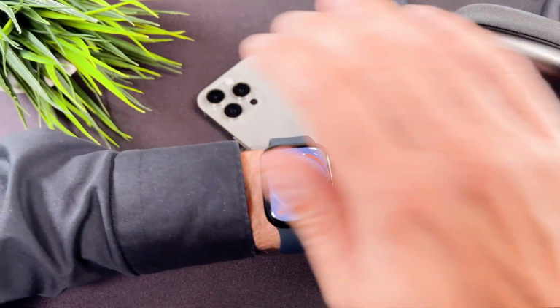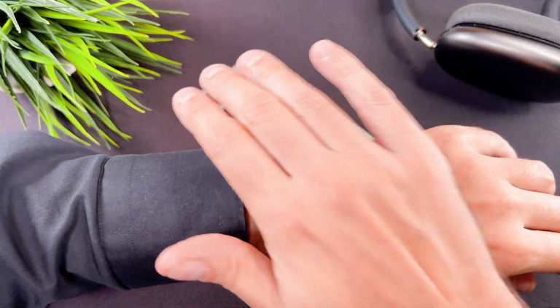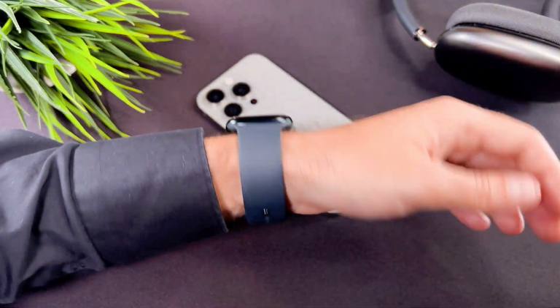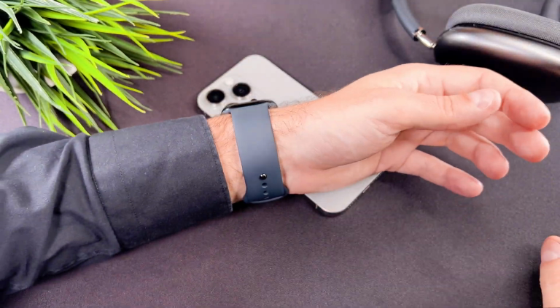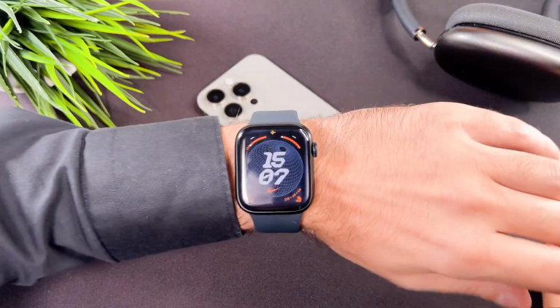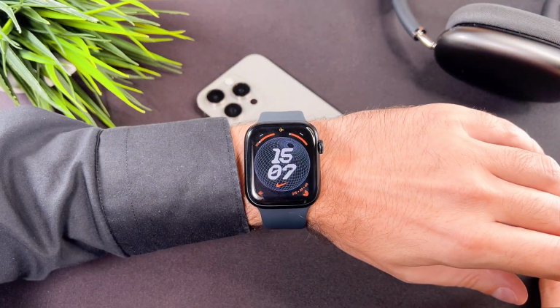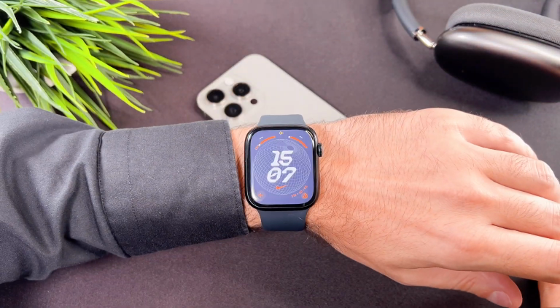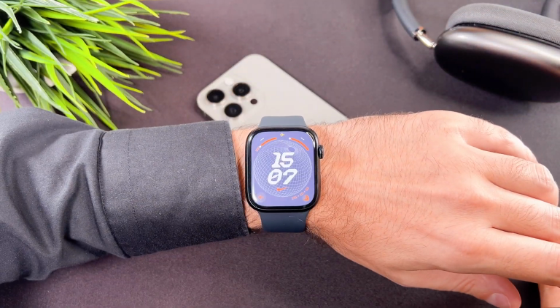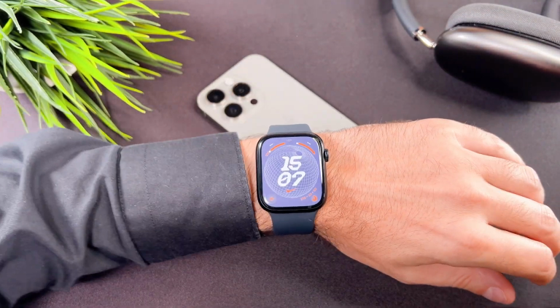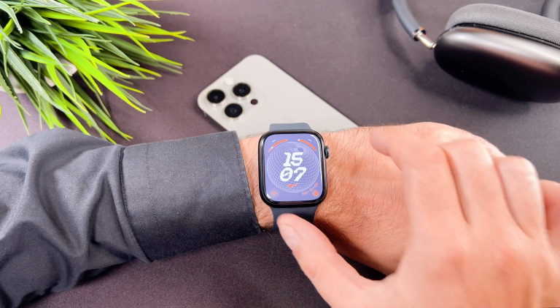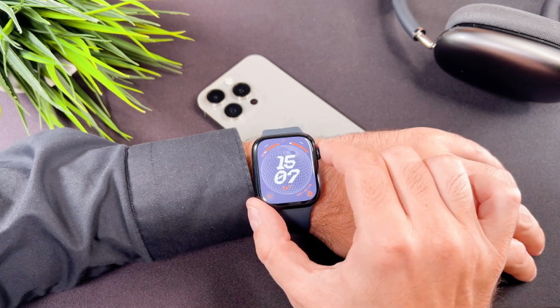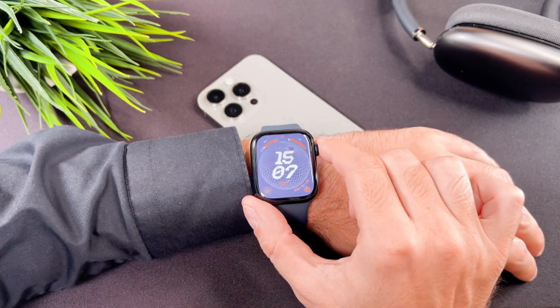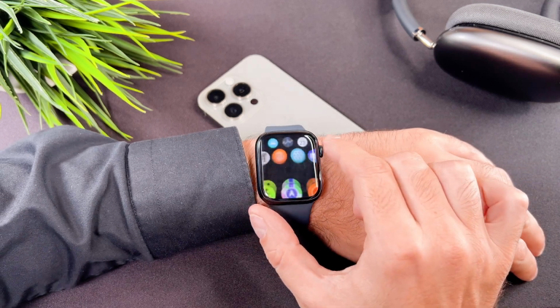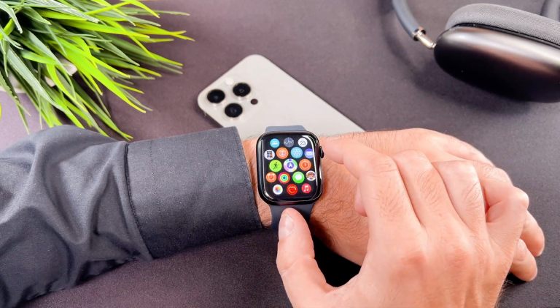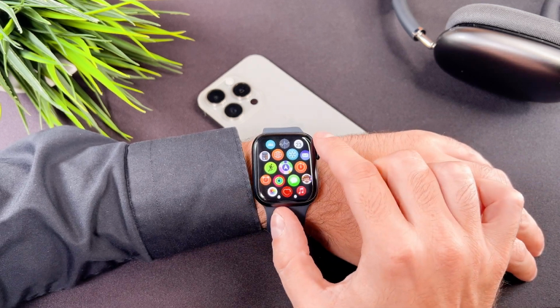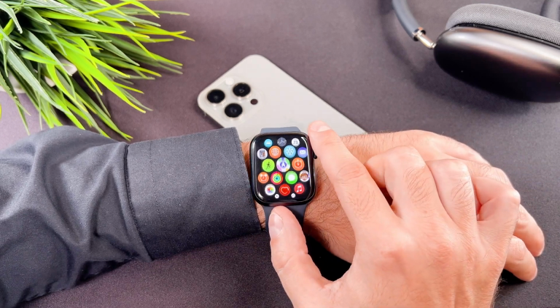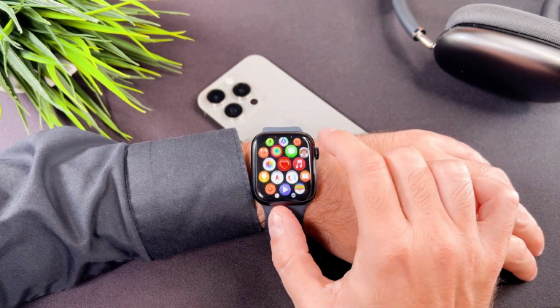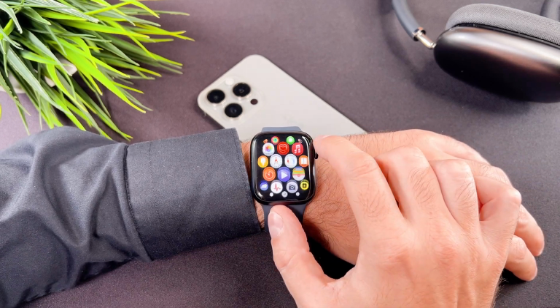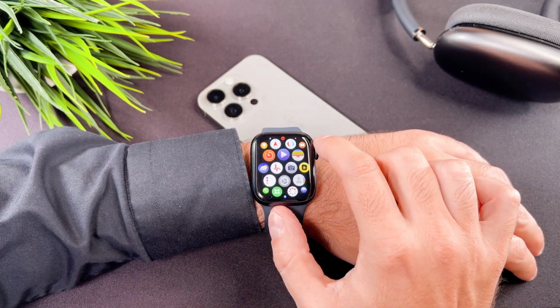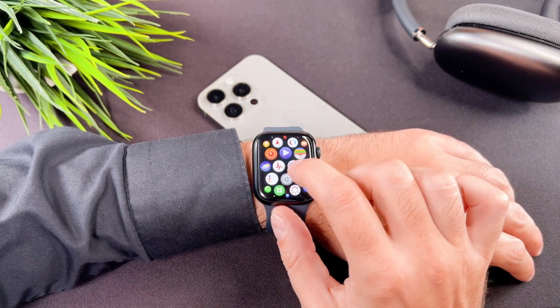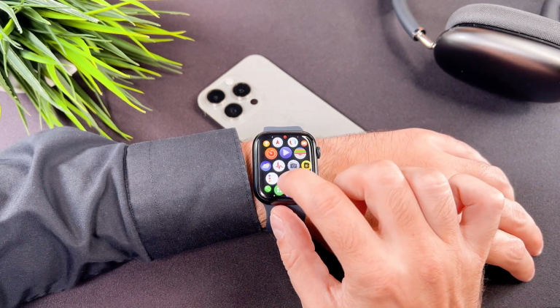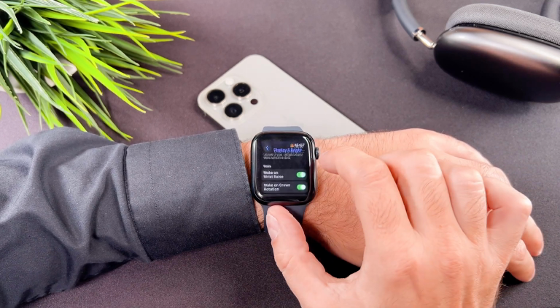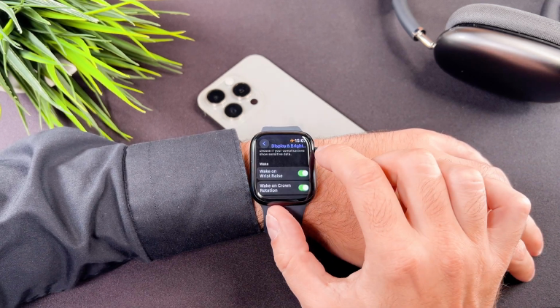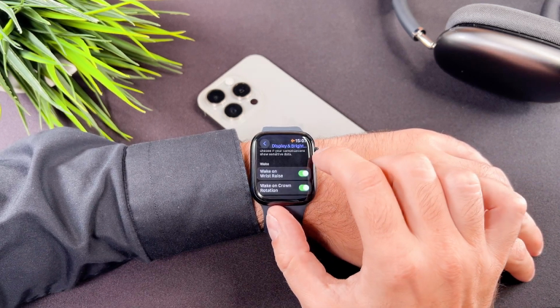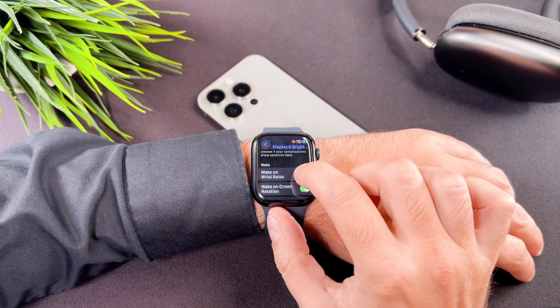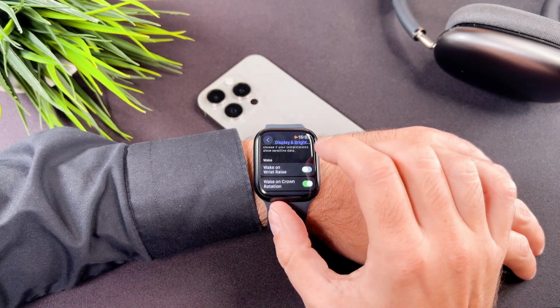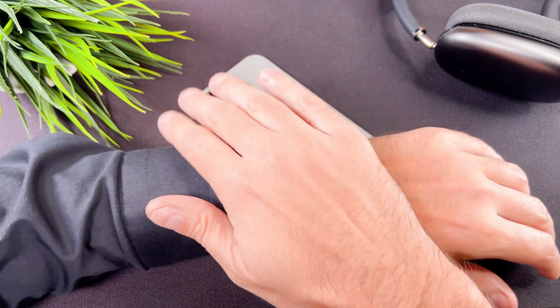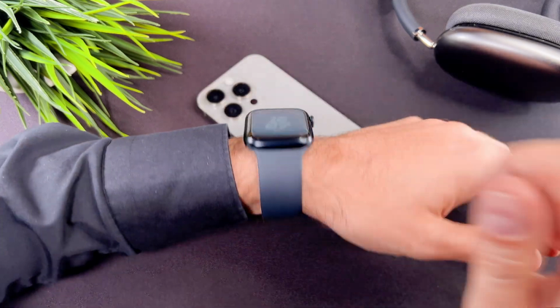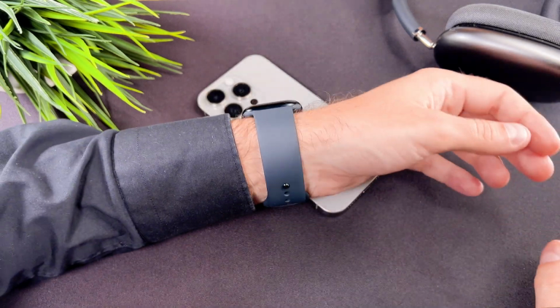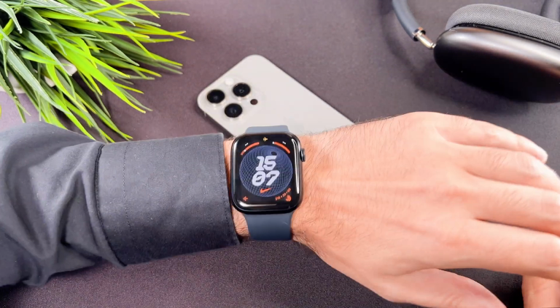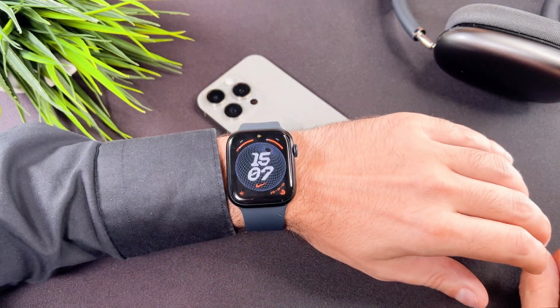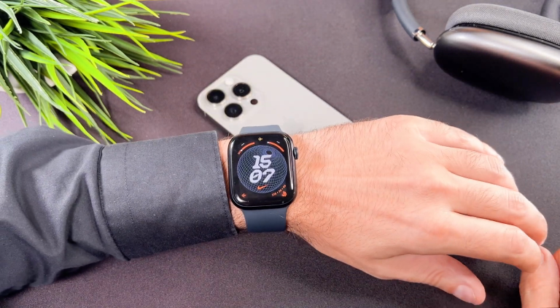These settings can also be adjusted on your iPhone. Simply open the Watch app, go to display and brightness, and finally always on.